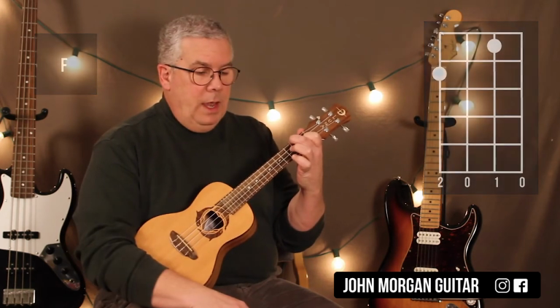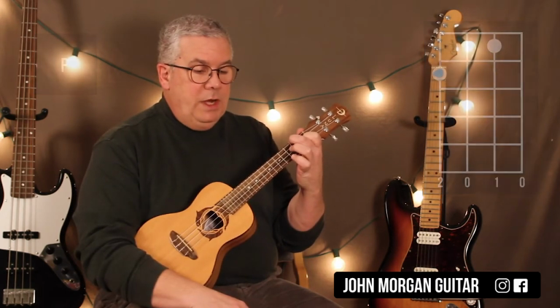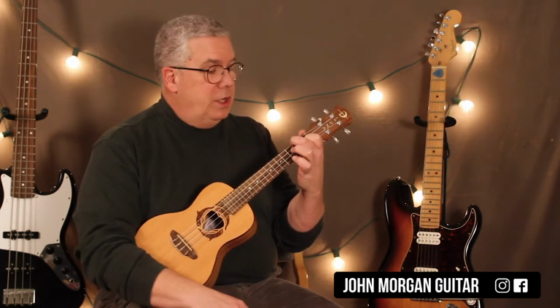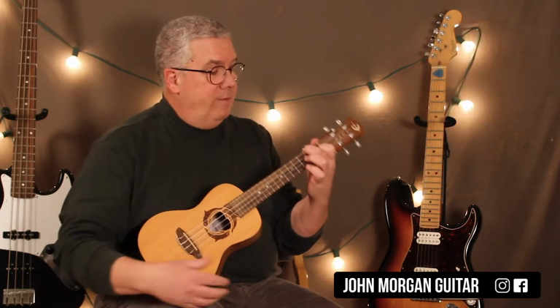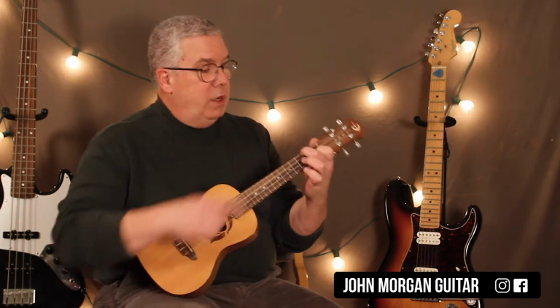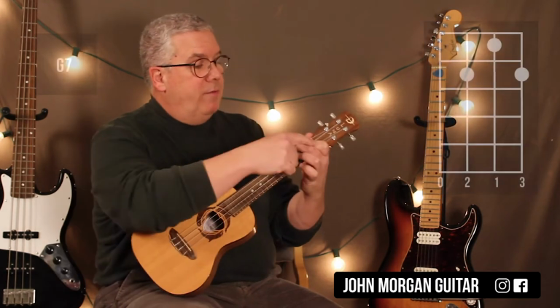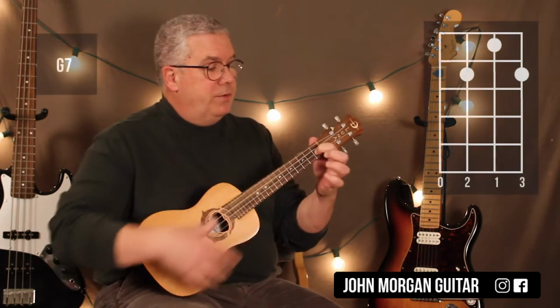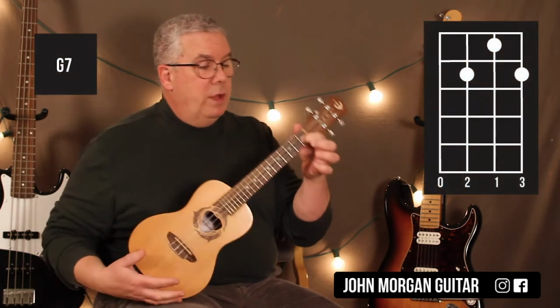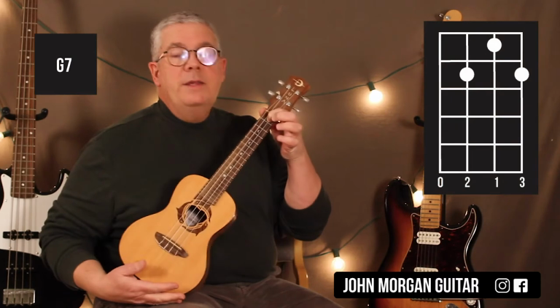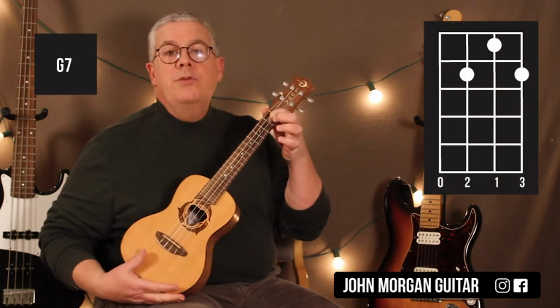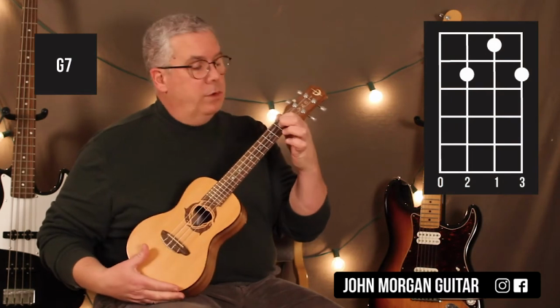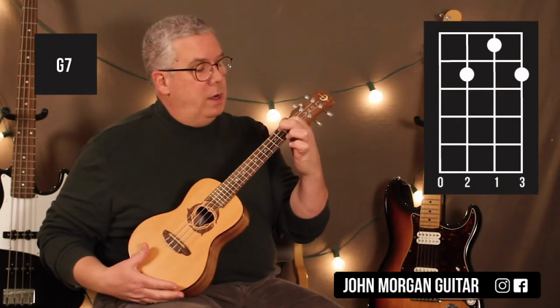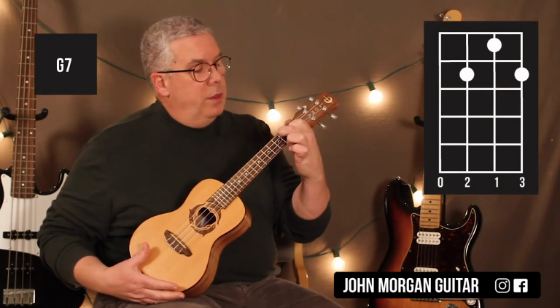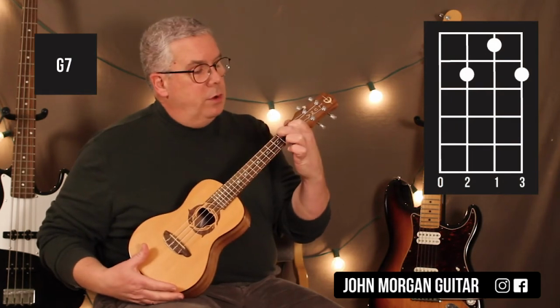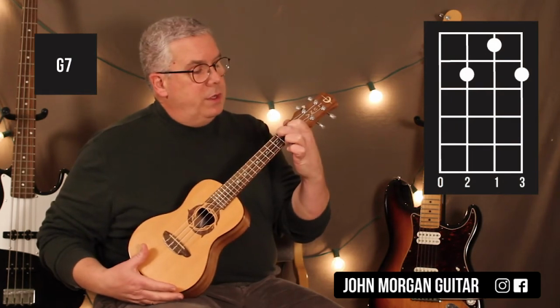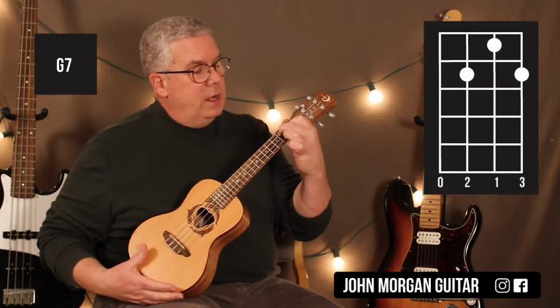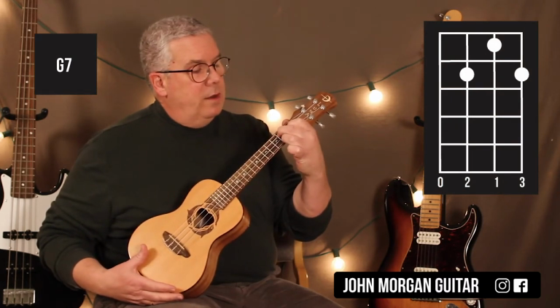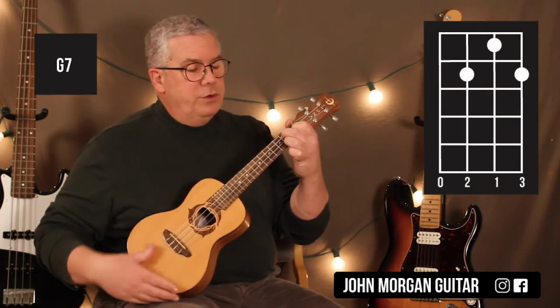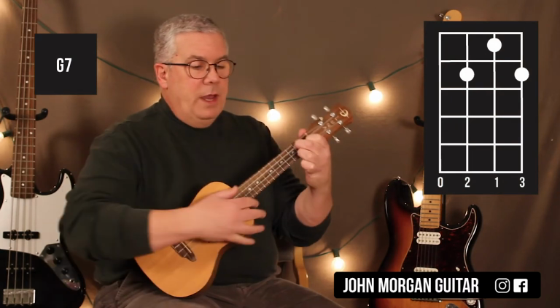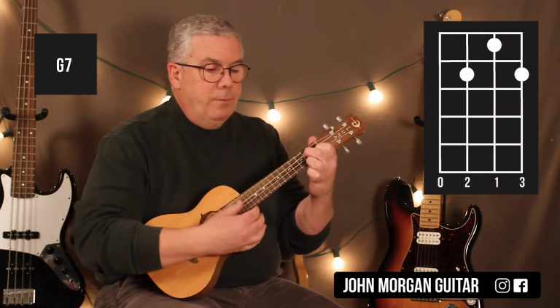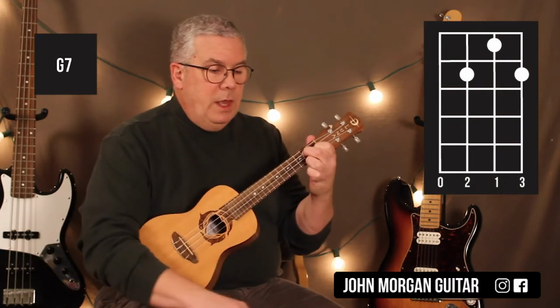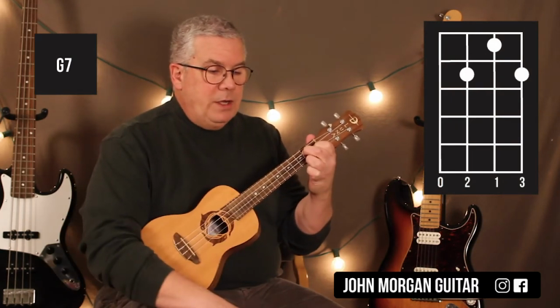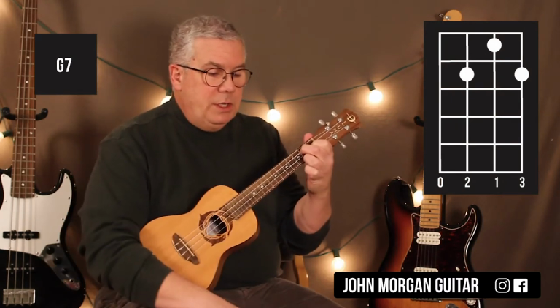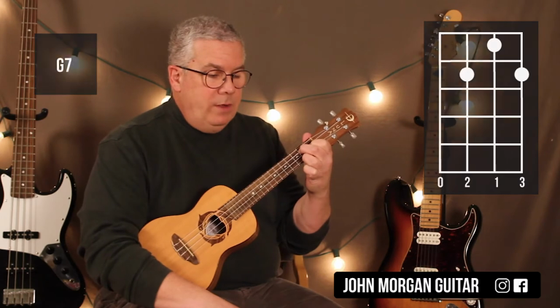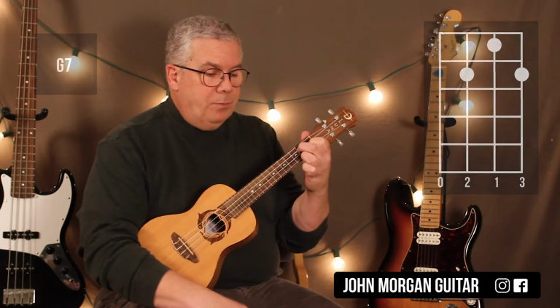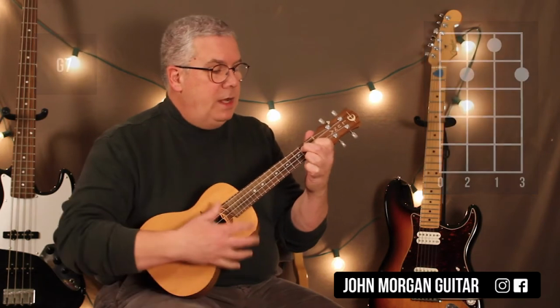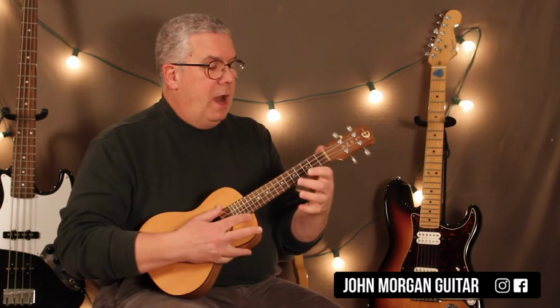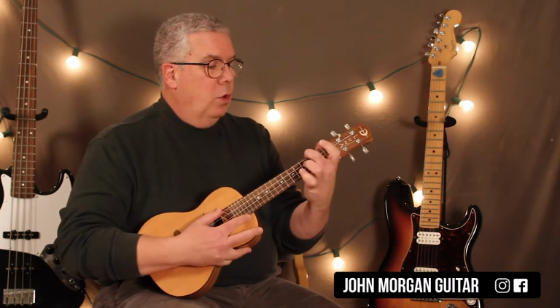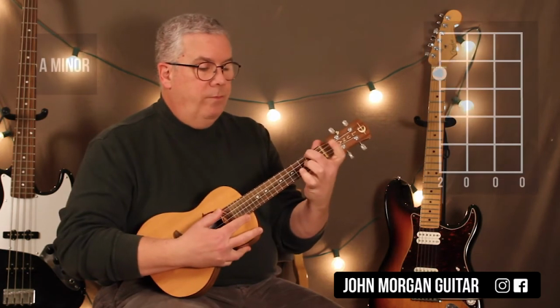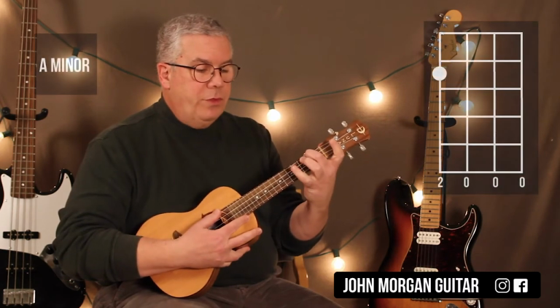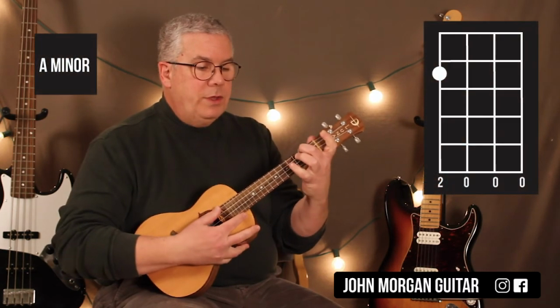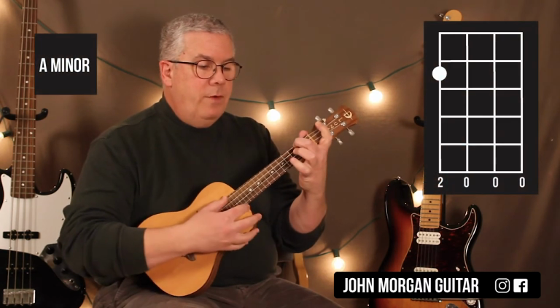Okay, we need a G7. I'm going to leave my 1st finger on that 2nd string, 1st fret; 3rd string, 2nd; and 1st string, 2nd. That's my G7. I need an A minor chord: 4th string, 2nd fret.